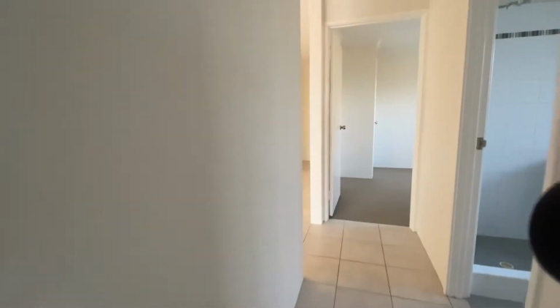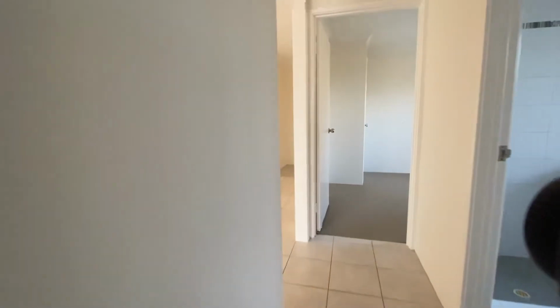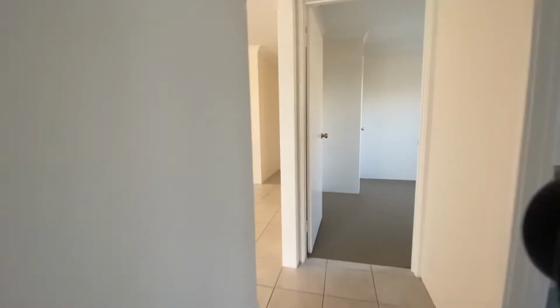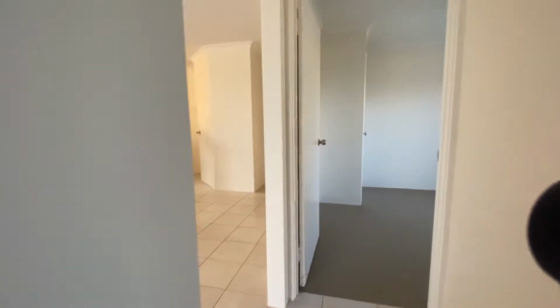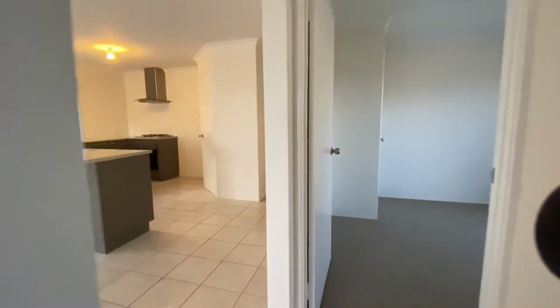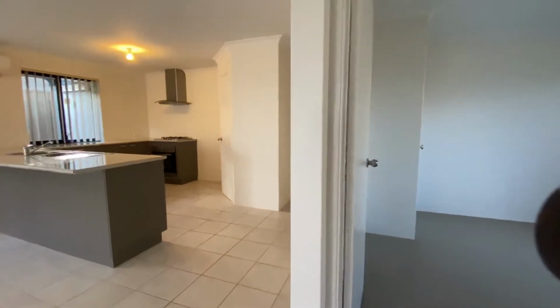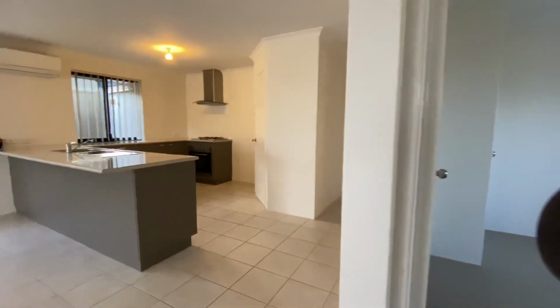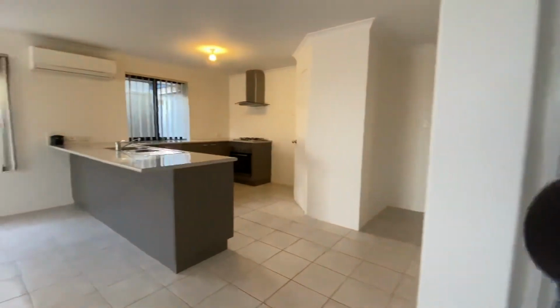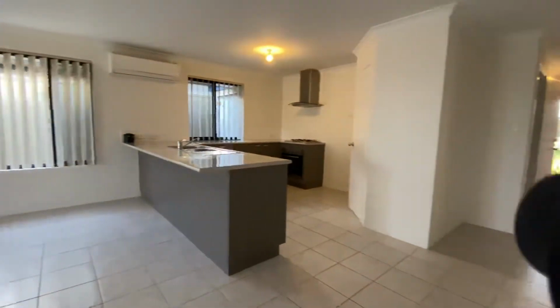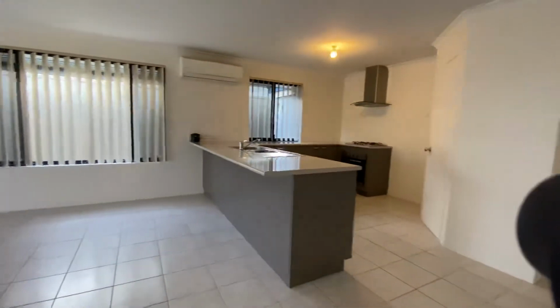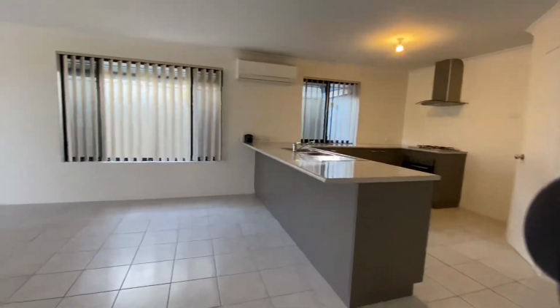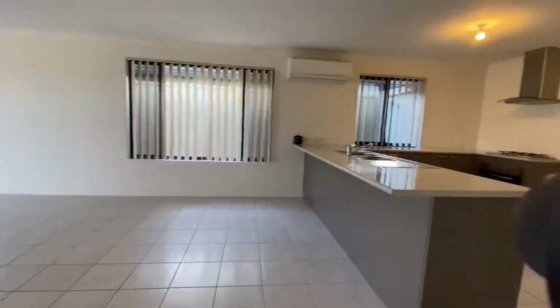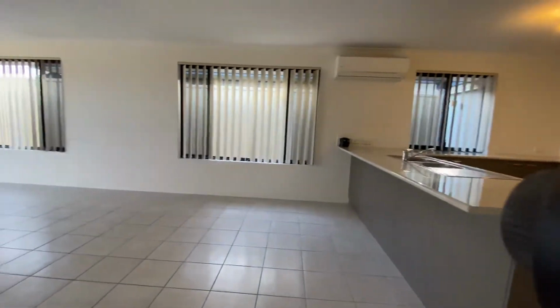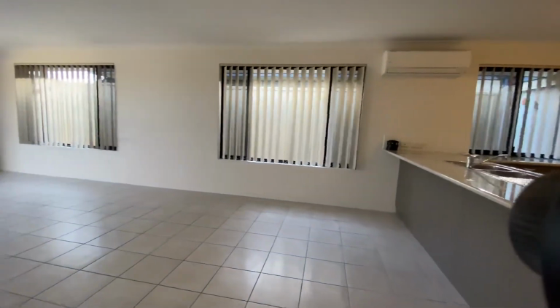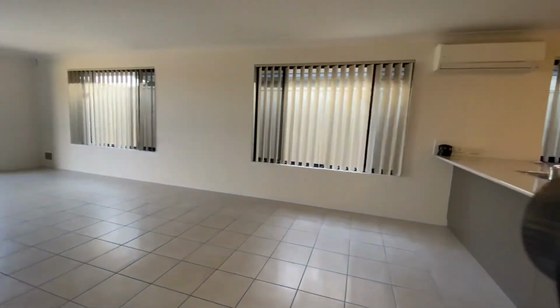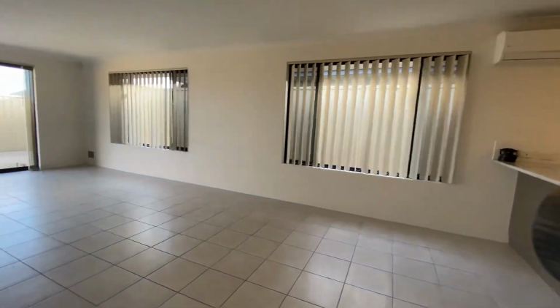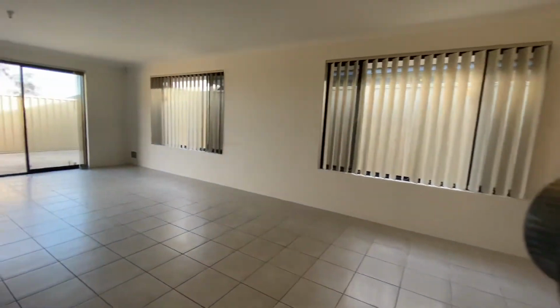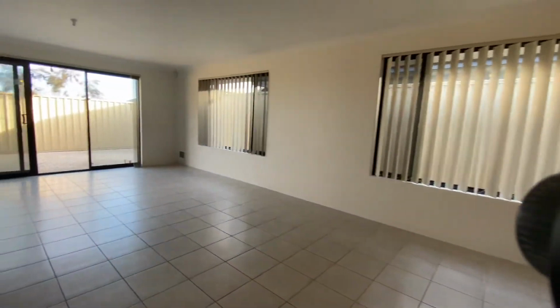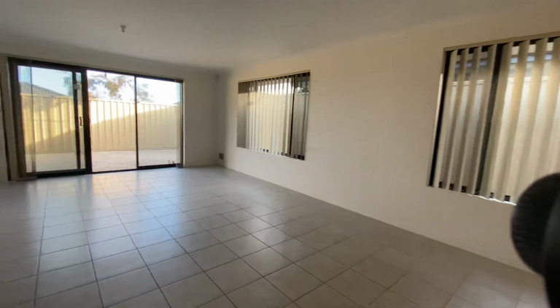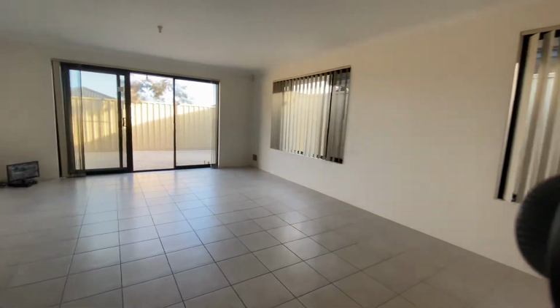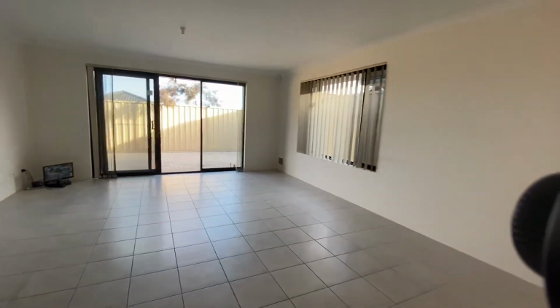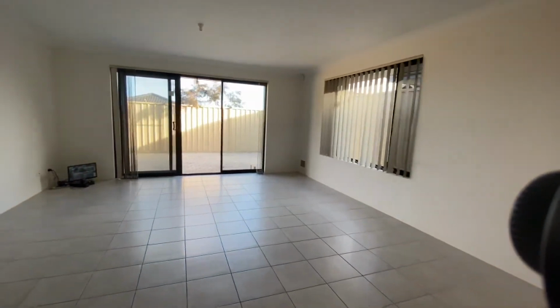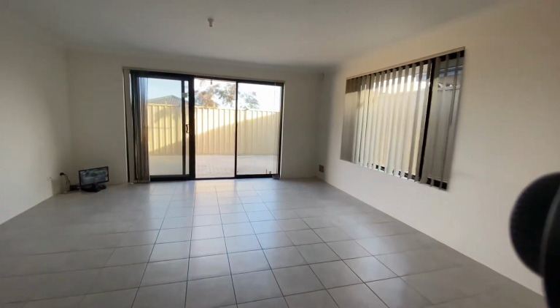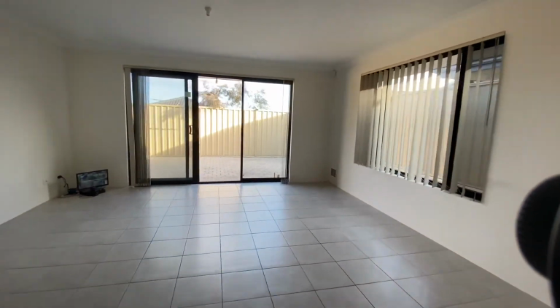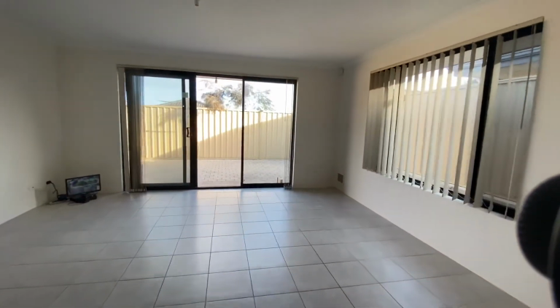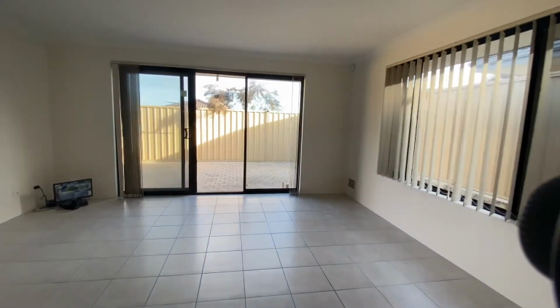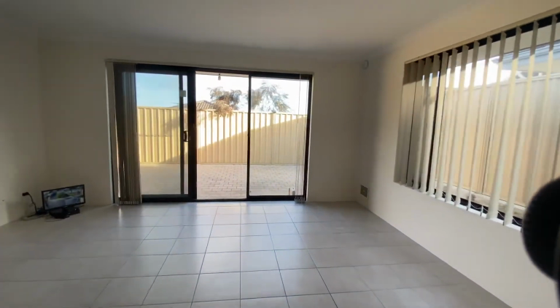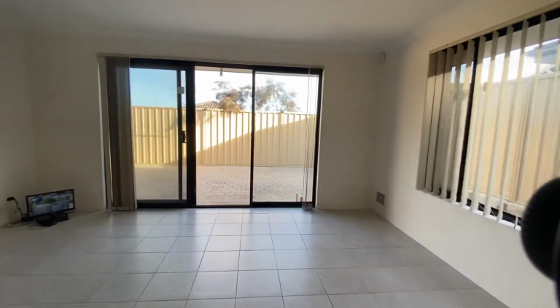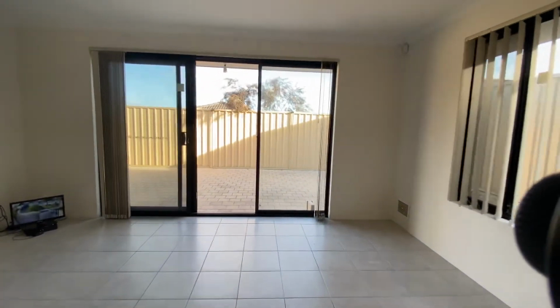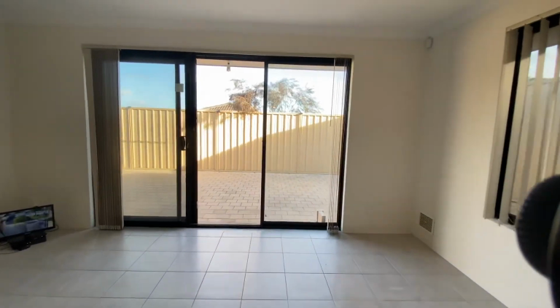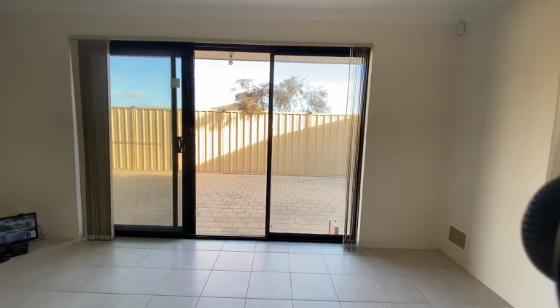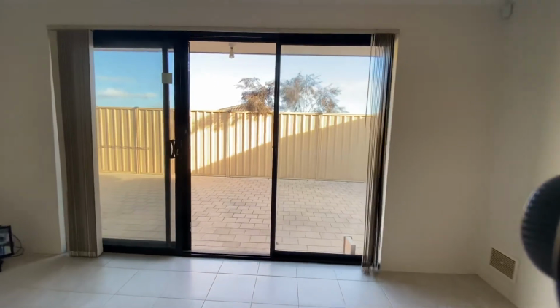Coming back into the open plan living area, there's plenty of room for dining and living, and a gas bayonet for heating as well.